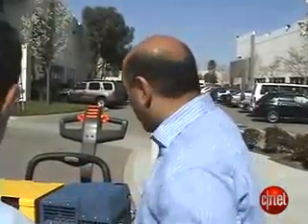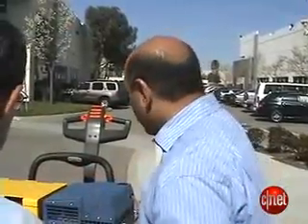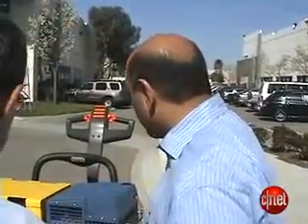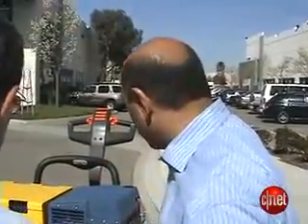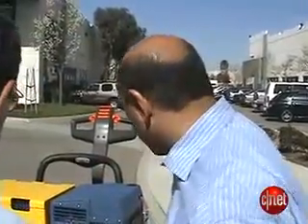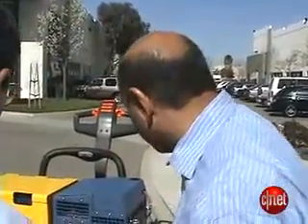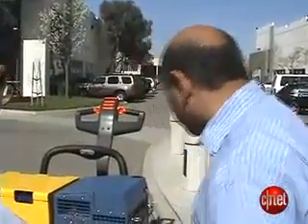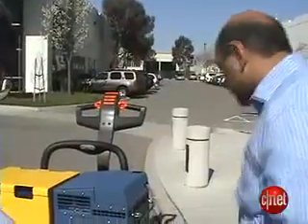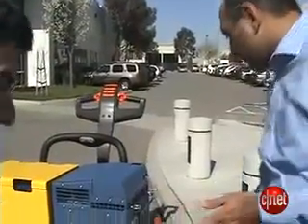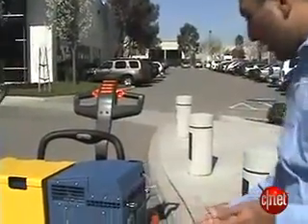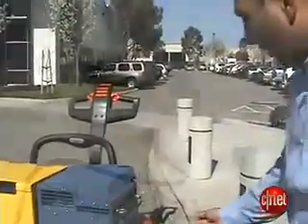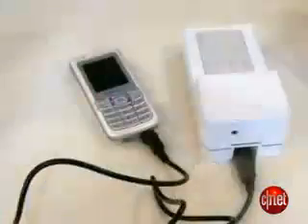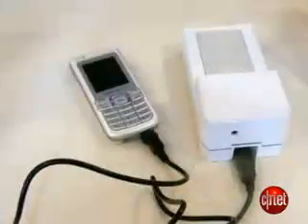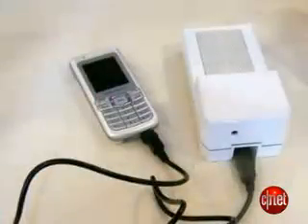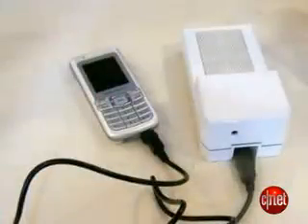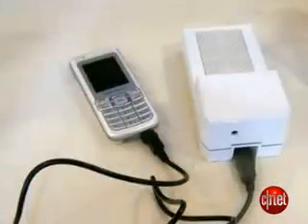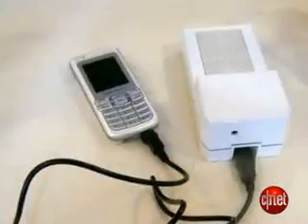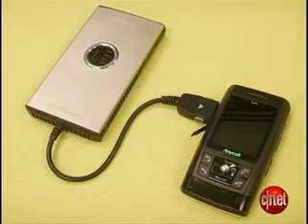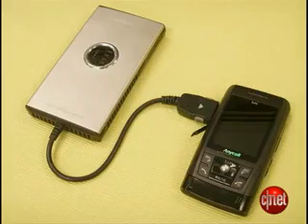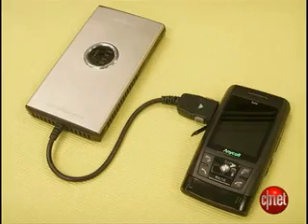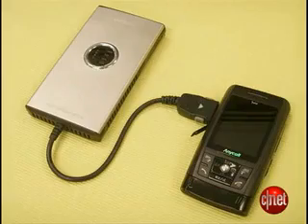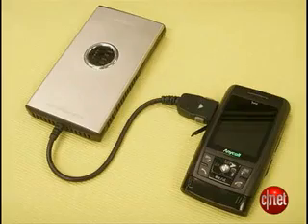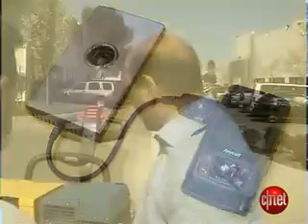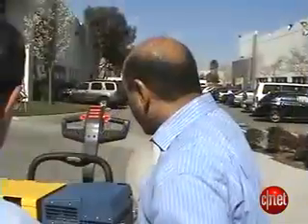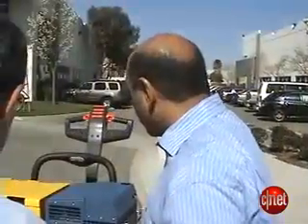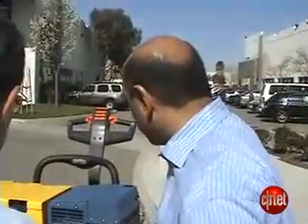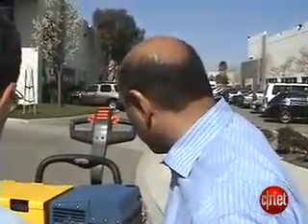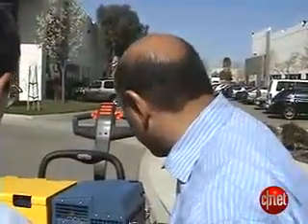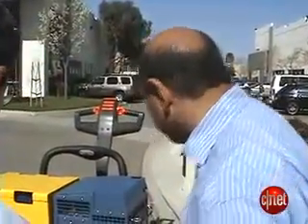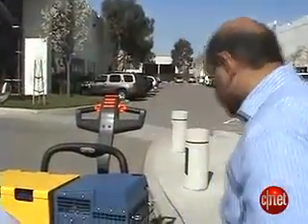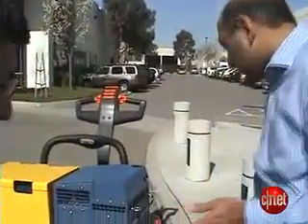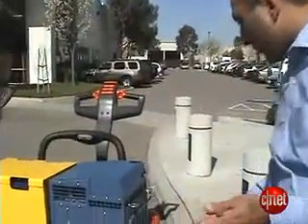A lot of companies have tried to bring fuel cells to market for years, but they've been mostly looking at cell phones and small electronics. Orgia's trick is that they are doing it for a big honking system like this.